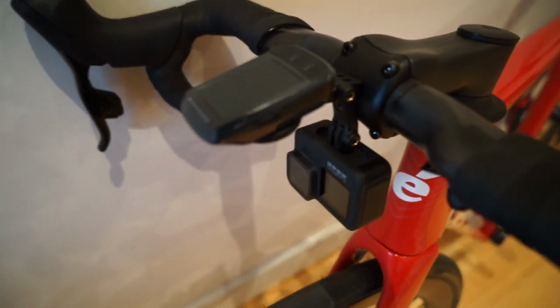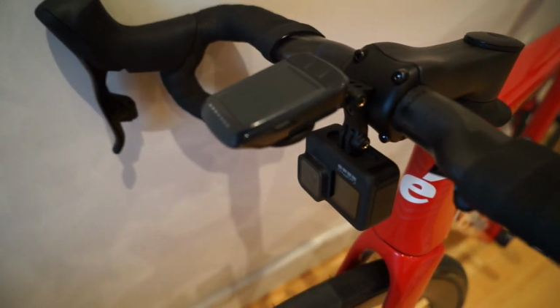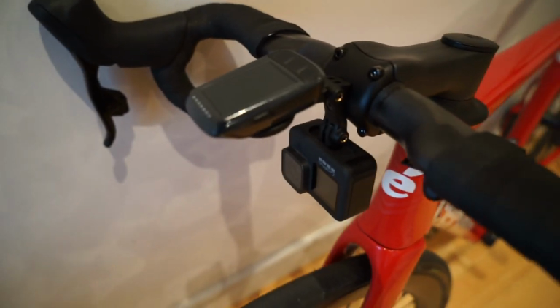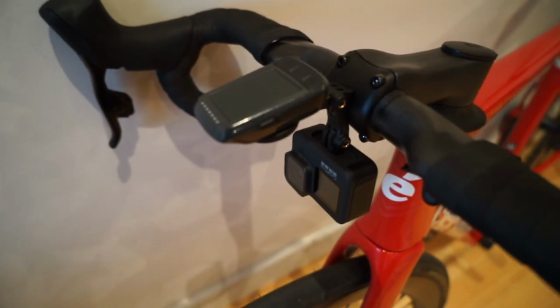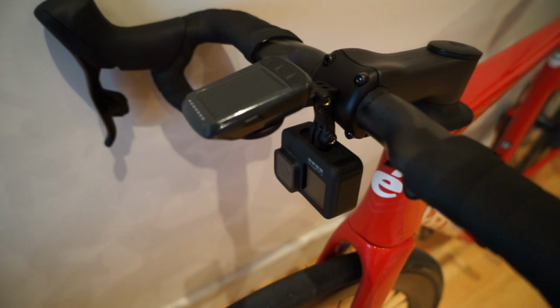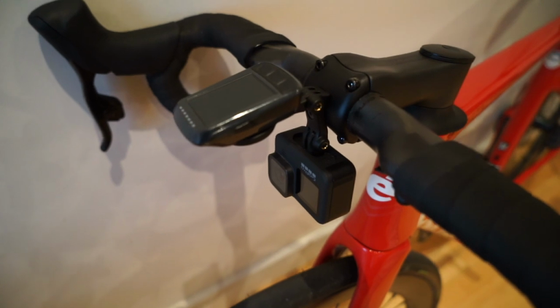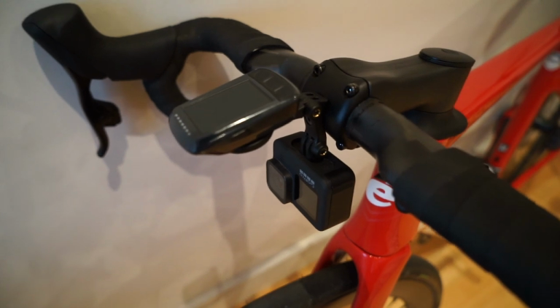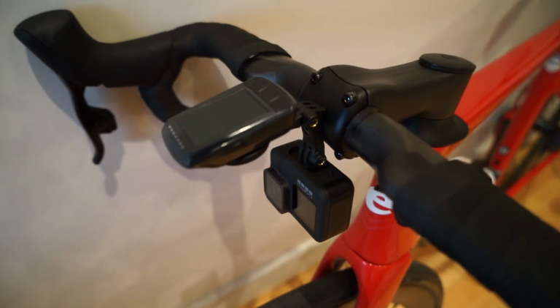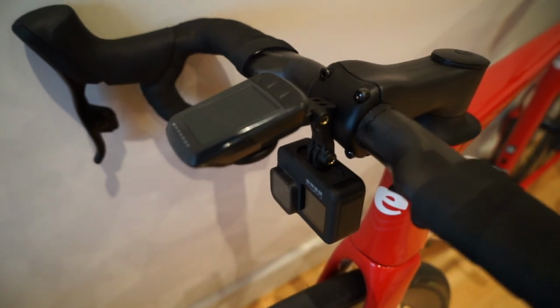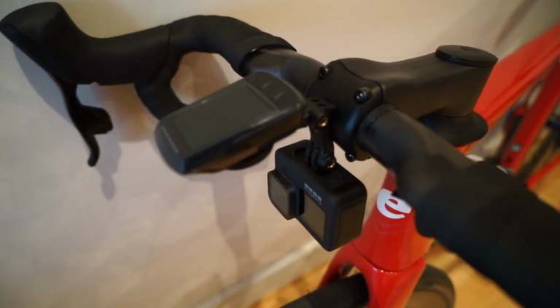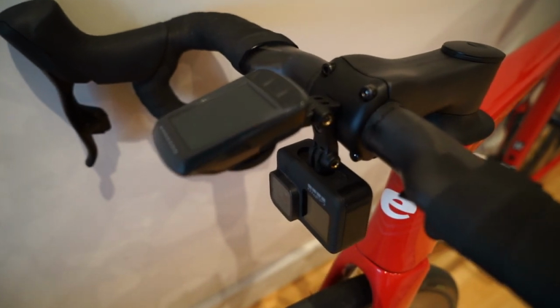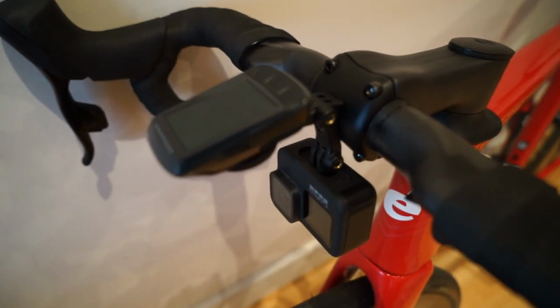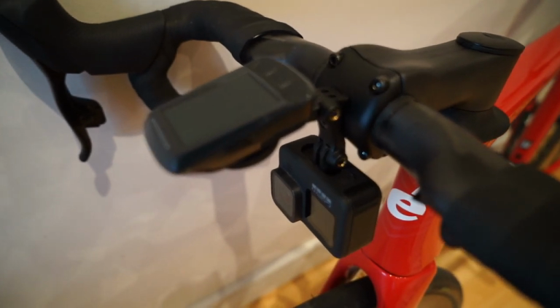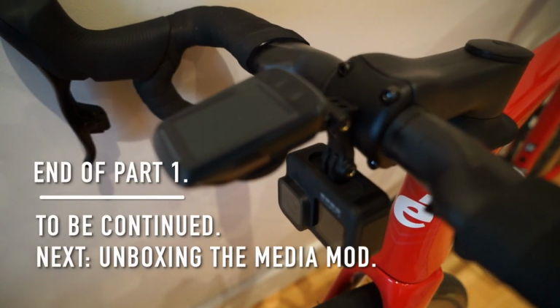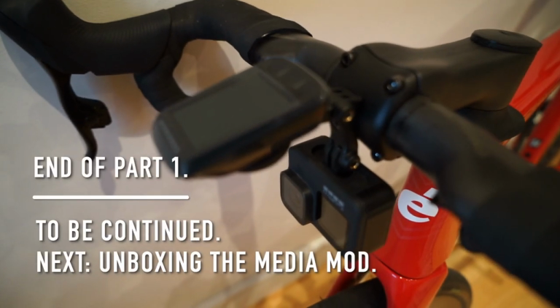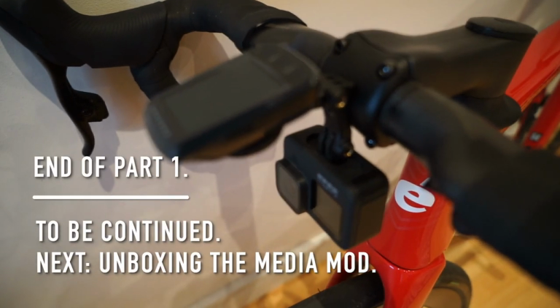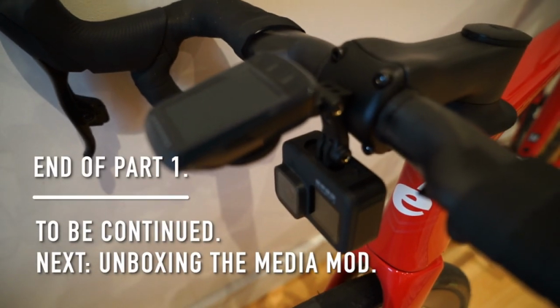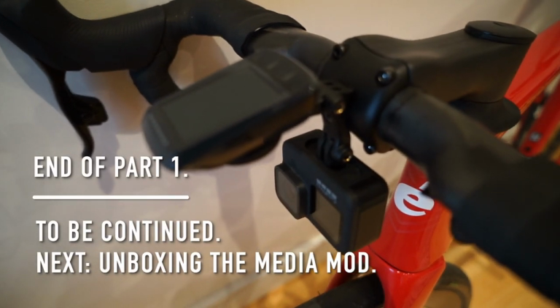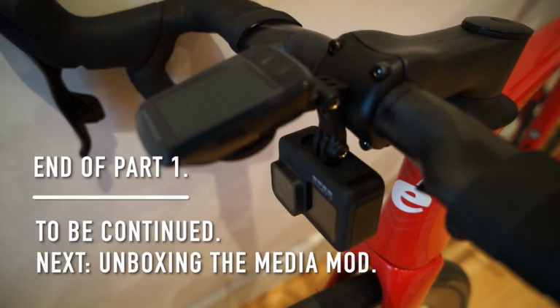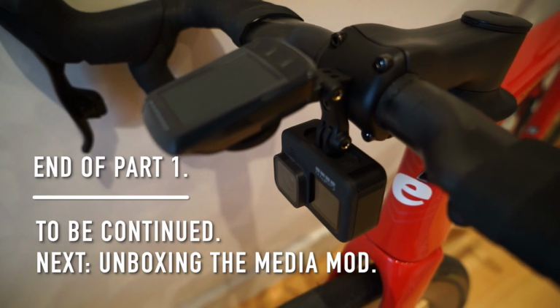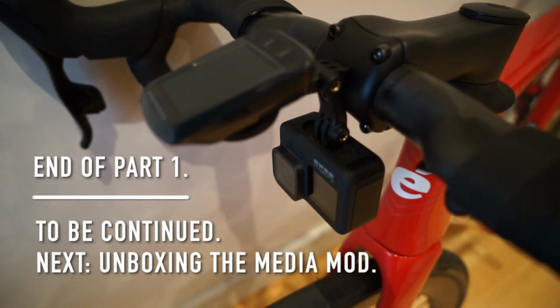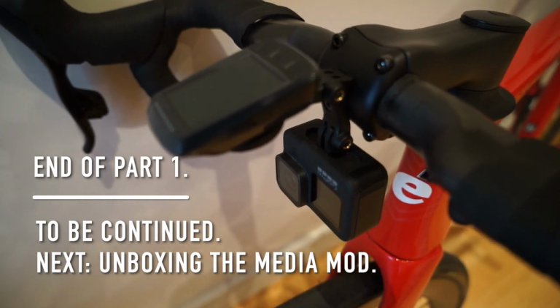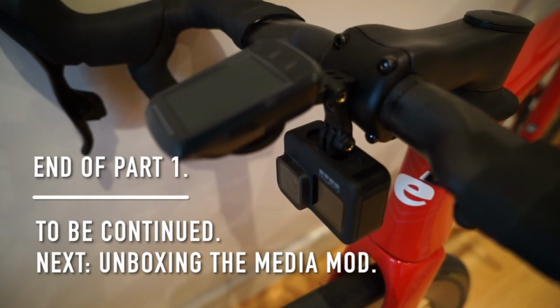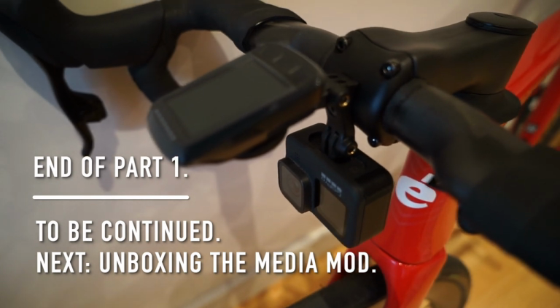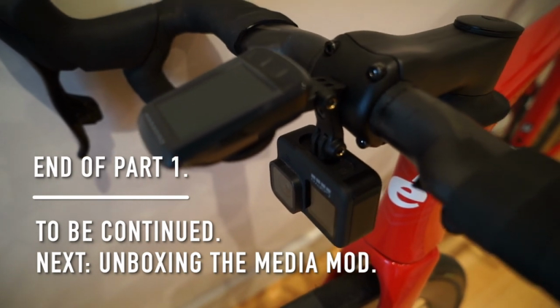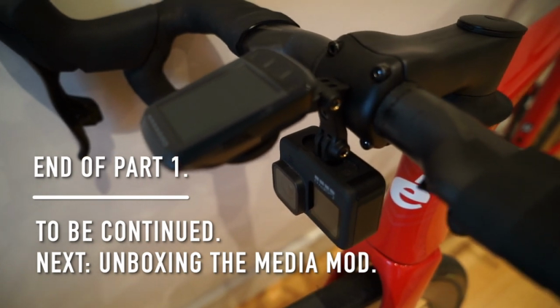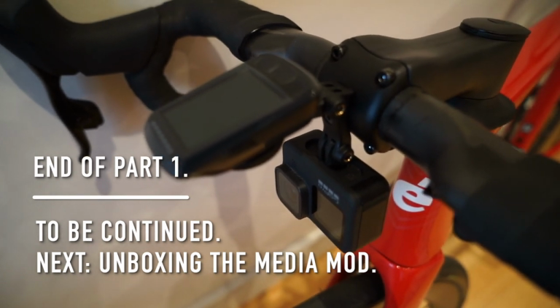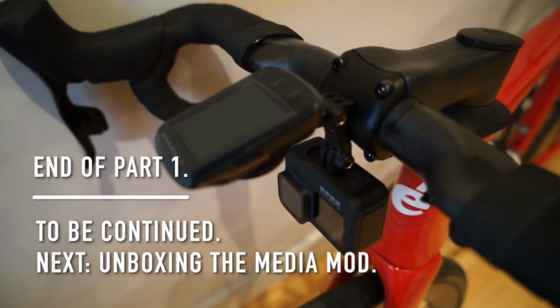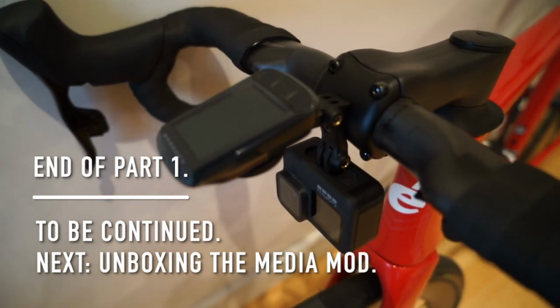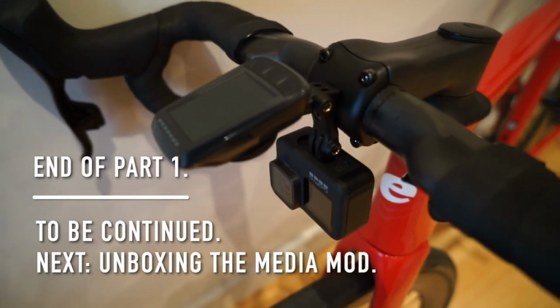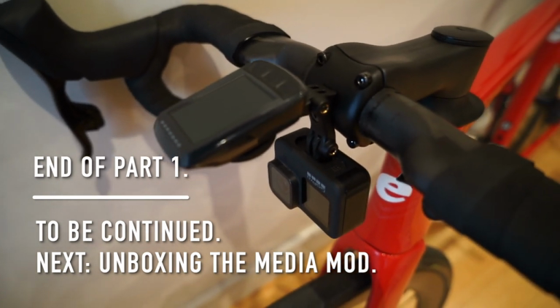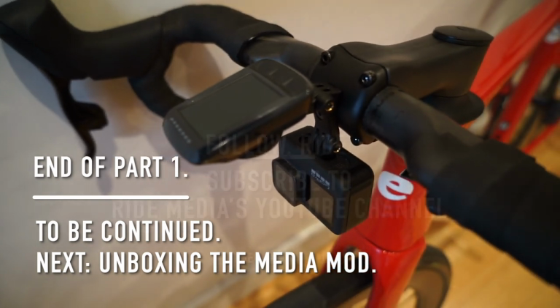Tomorrow you can imagine what's going to happen — you're going to get a shit tonne more vision from the front of my bike. I might just go down to National Park and get some fire trails.